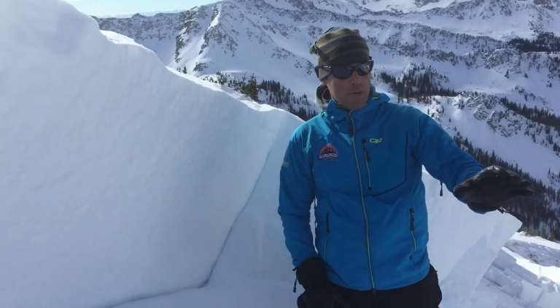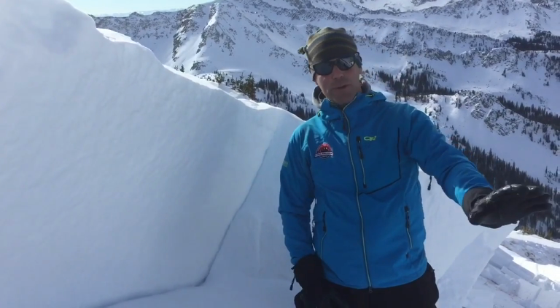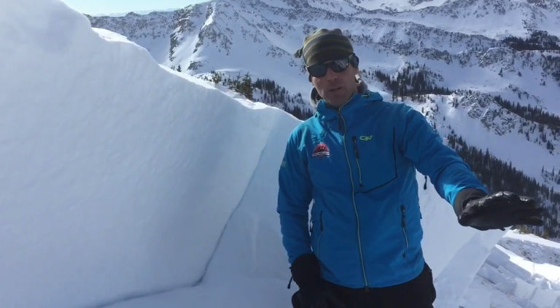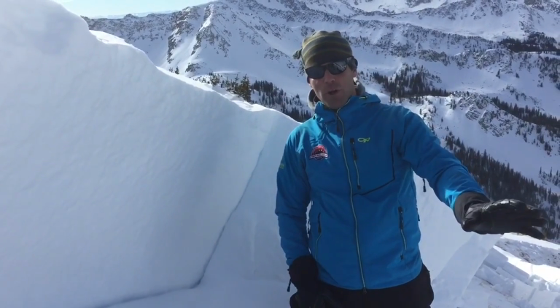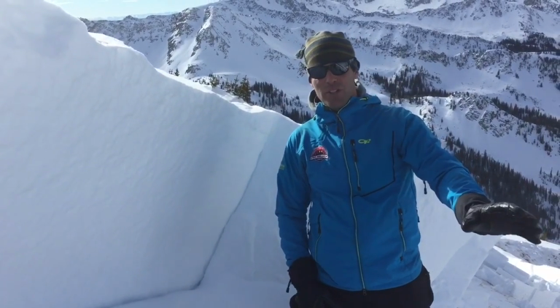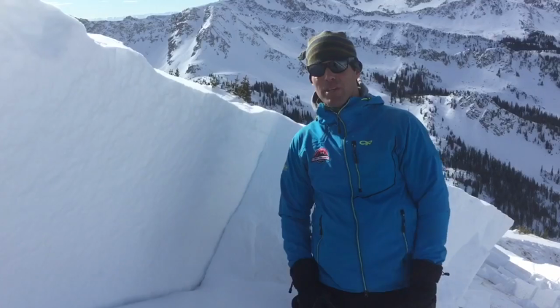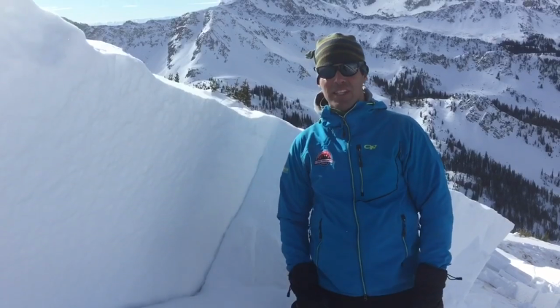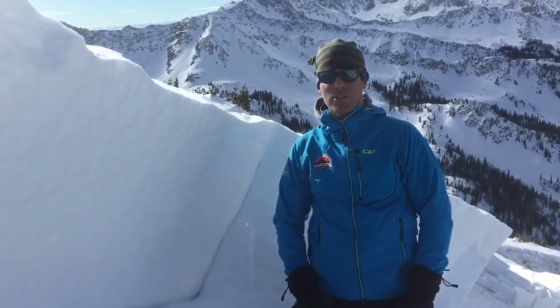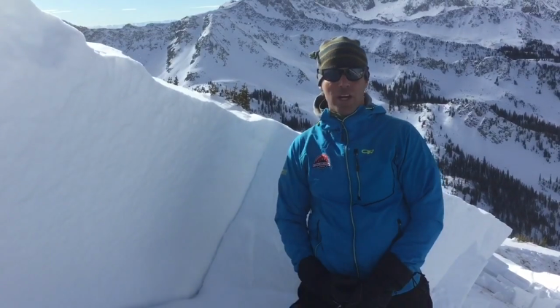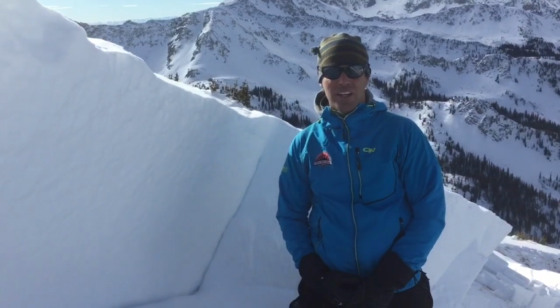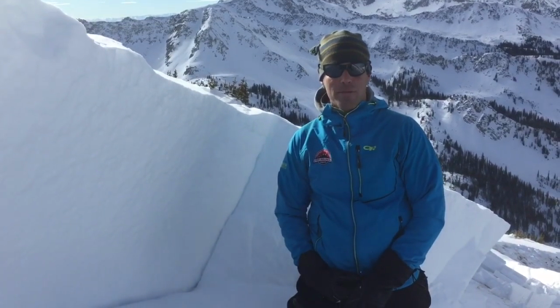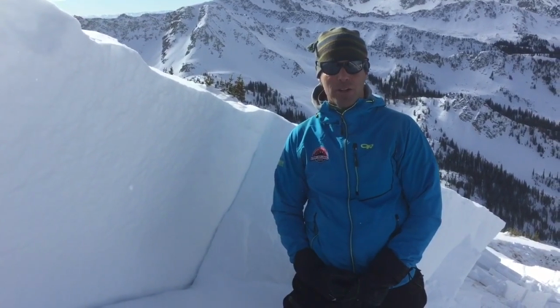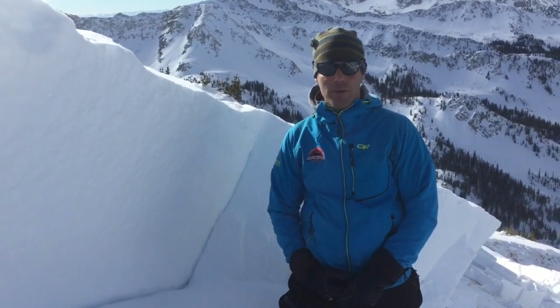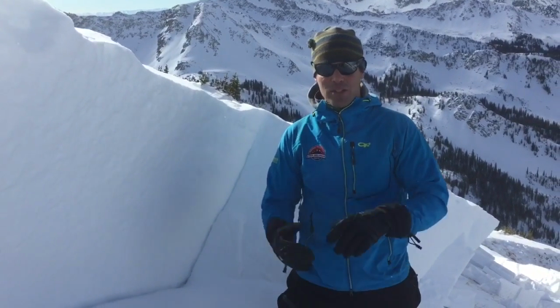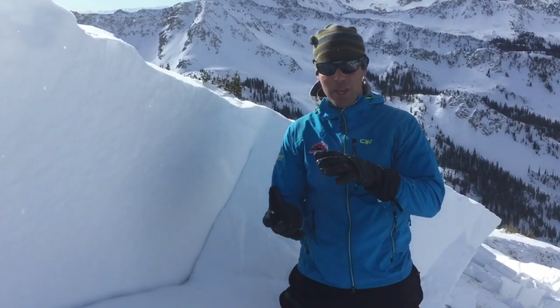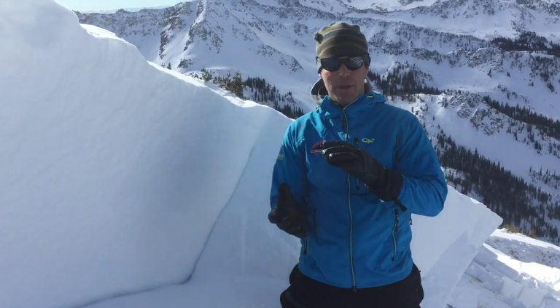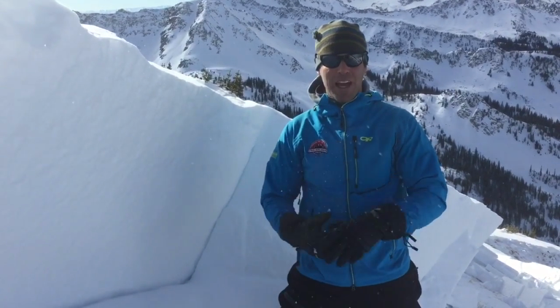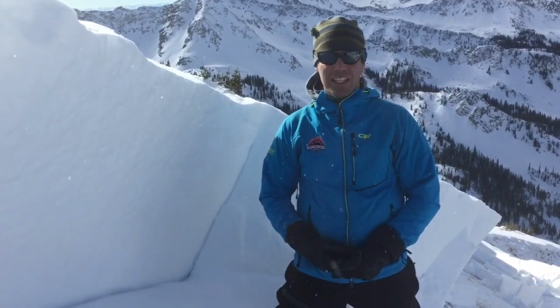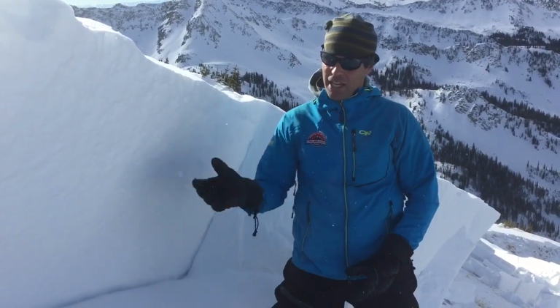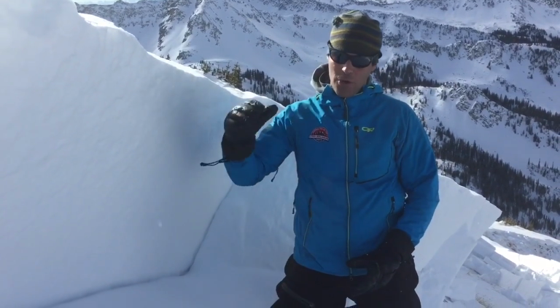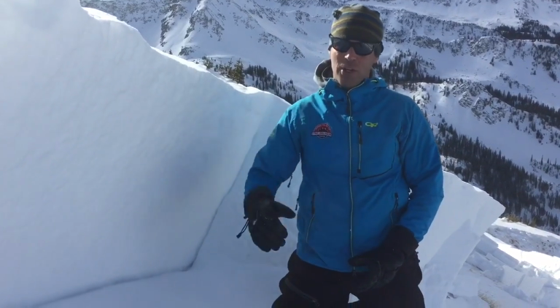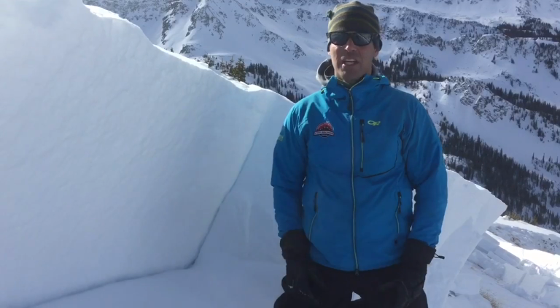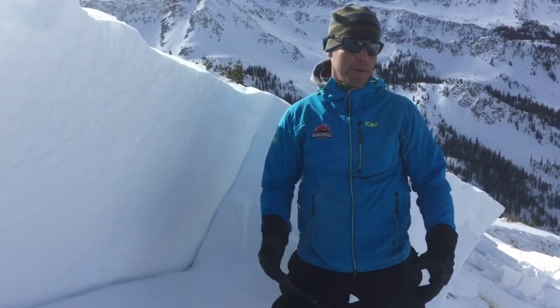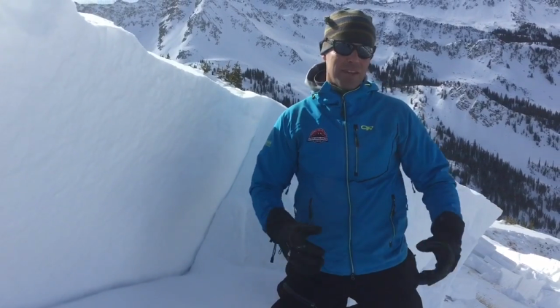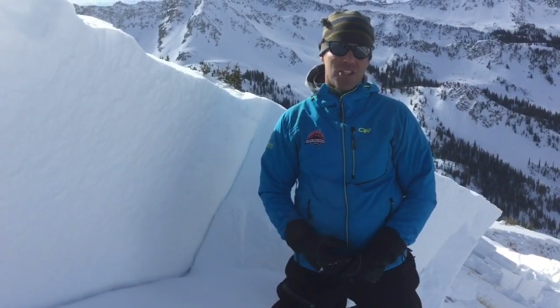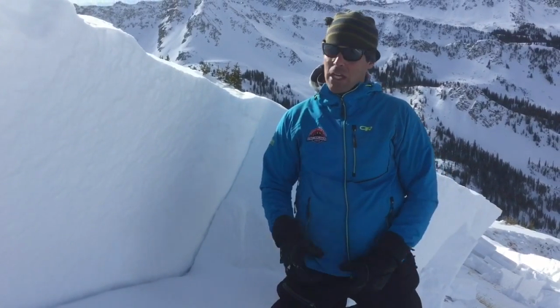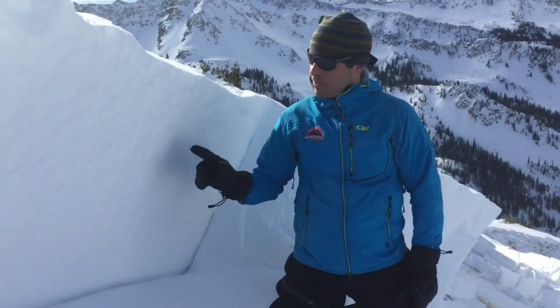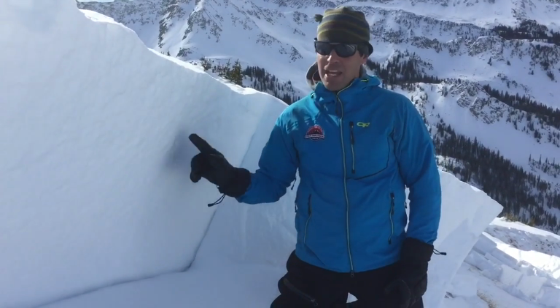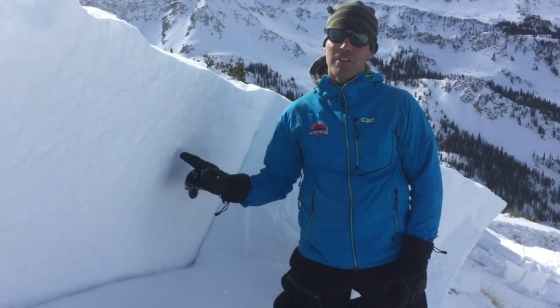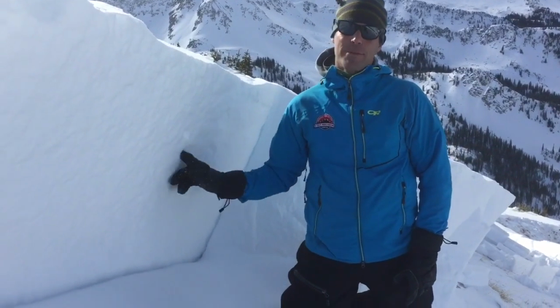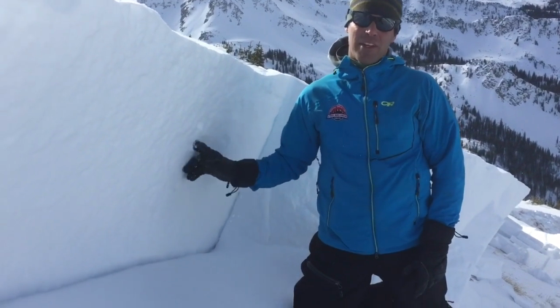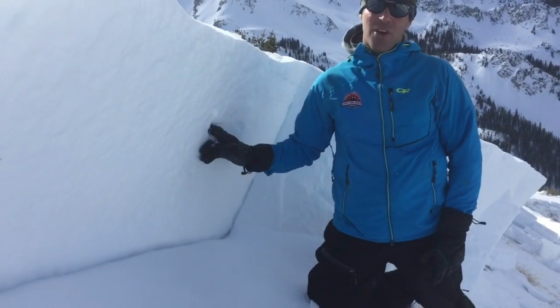When we look back at old photos, we see that there was snow here back in early November. That snow, over the weekend, became faceted, it got overloaded, and we got this avalanche.